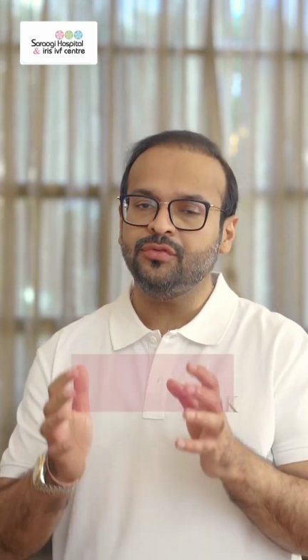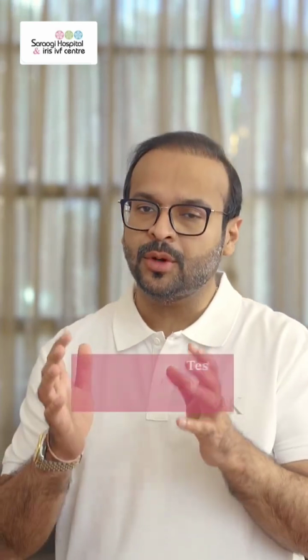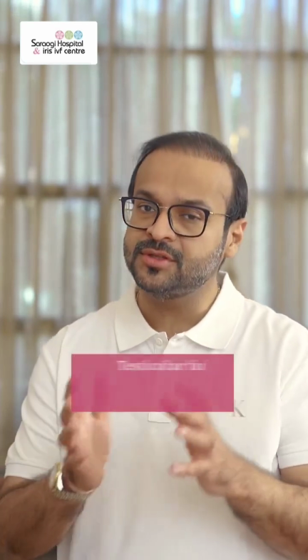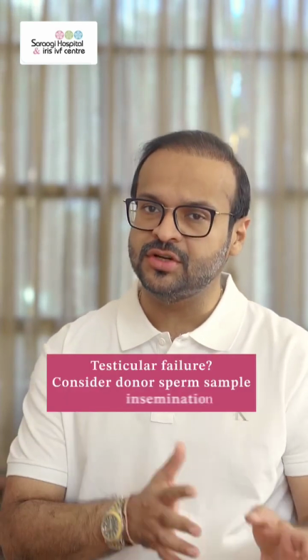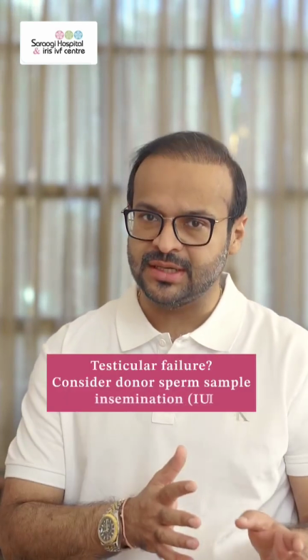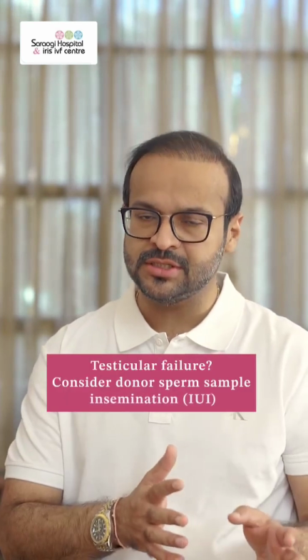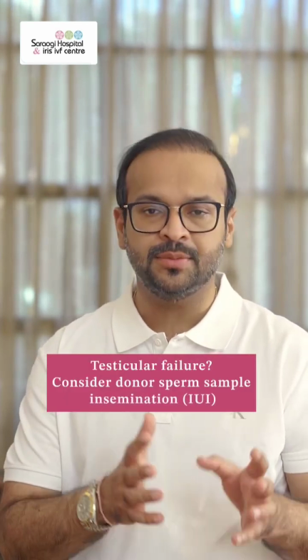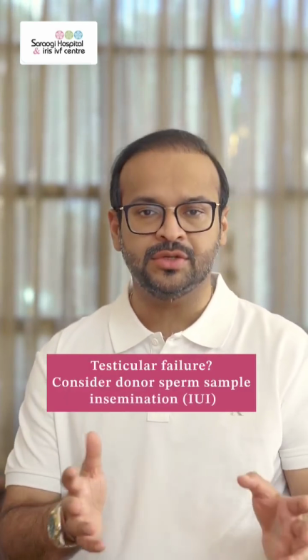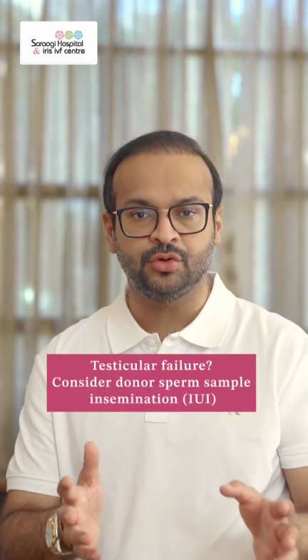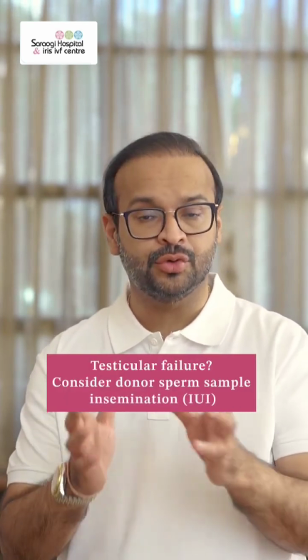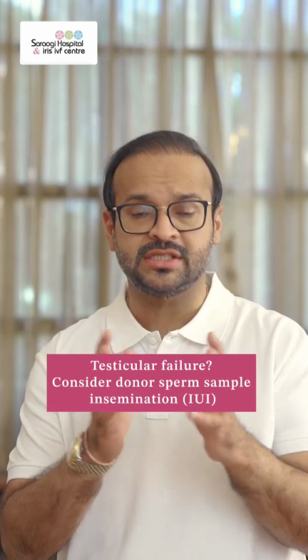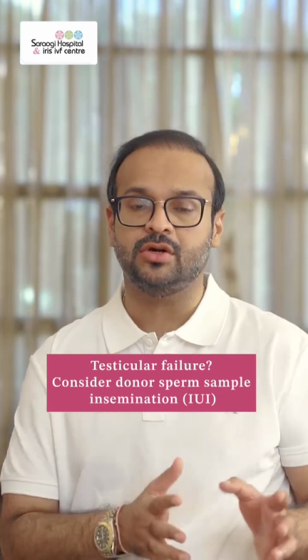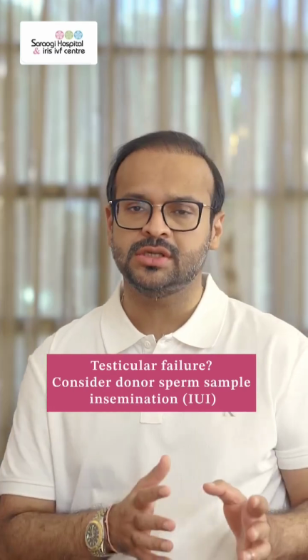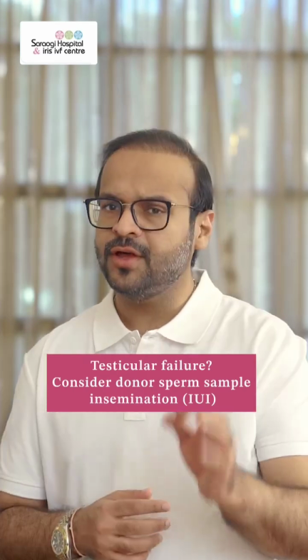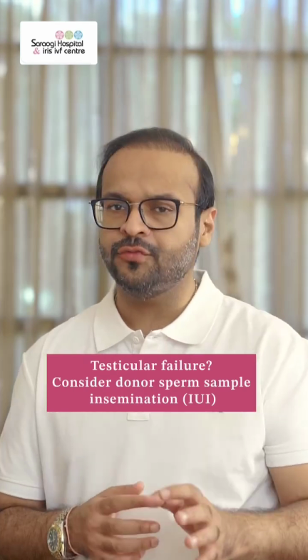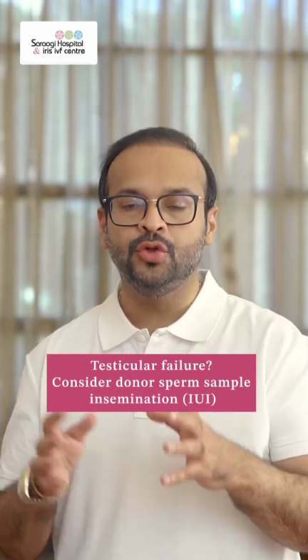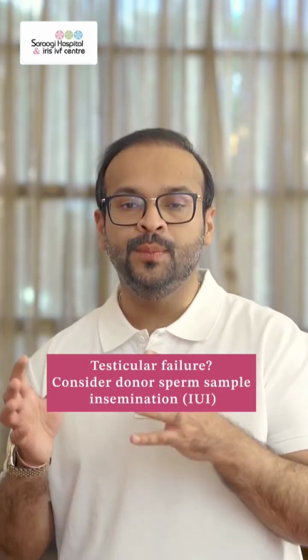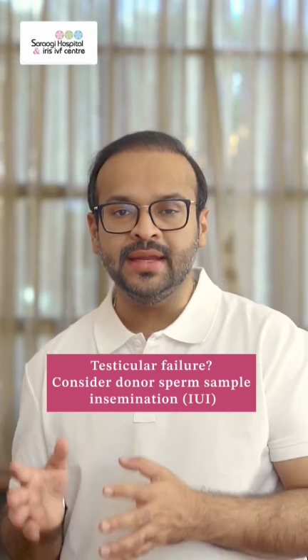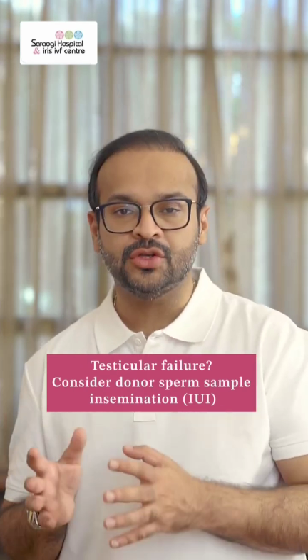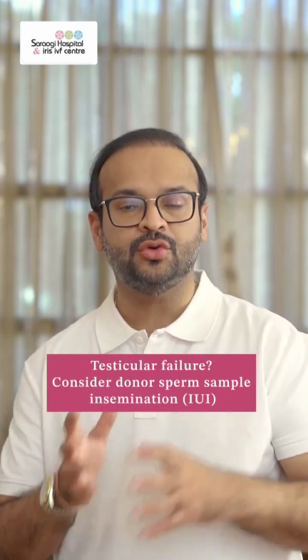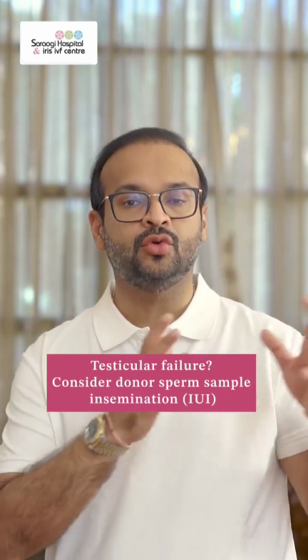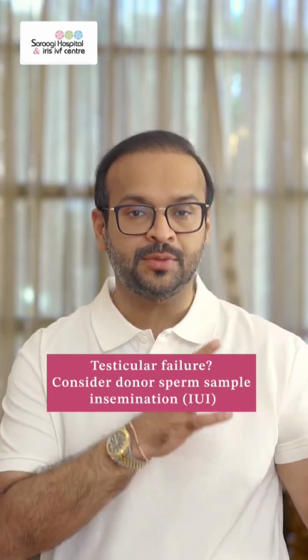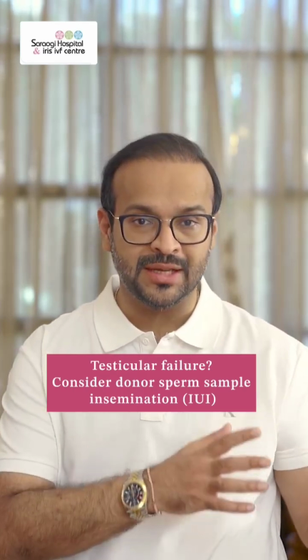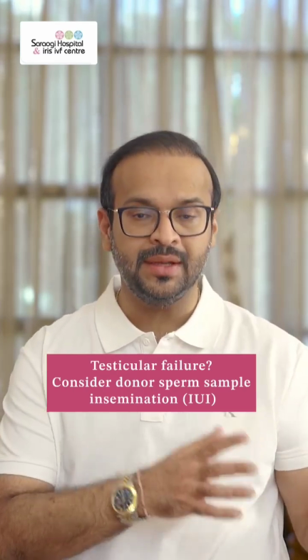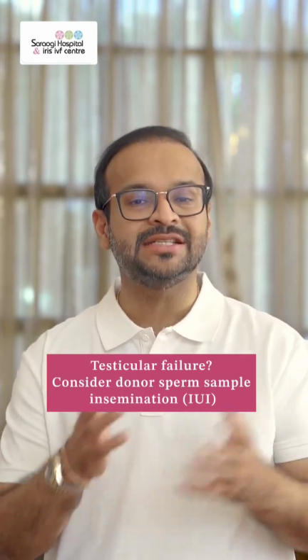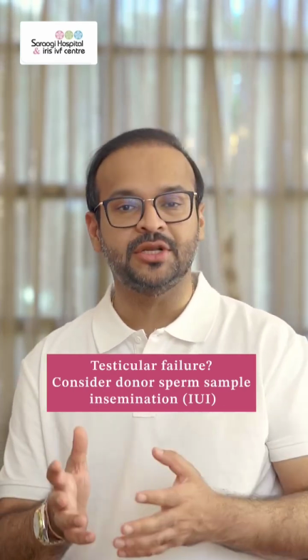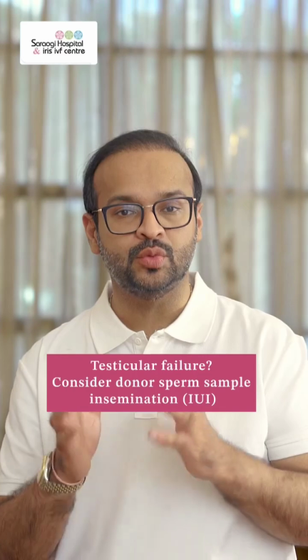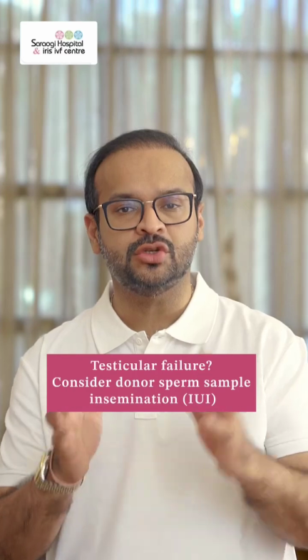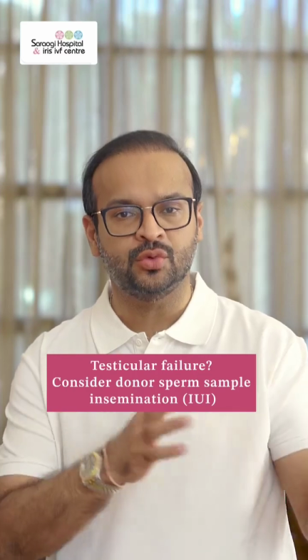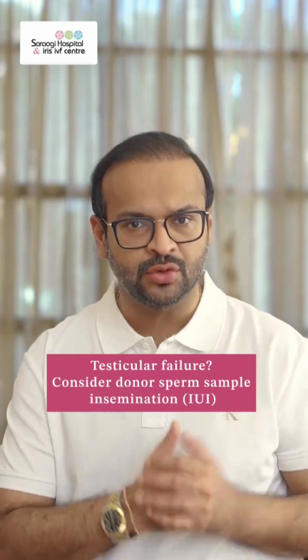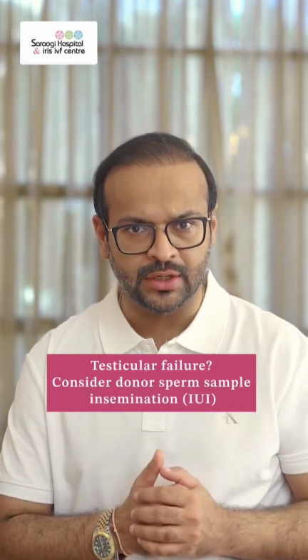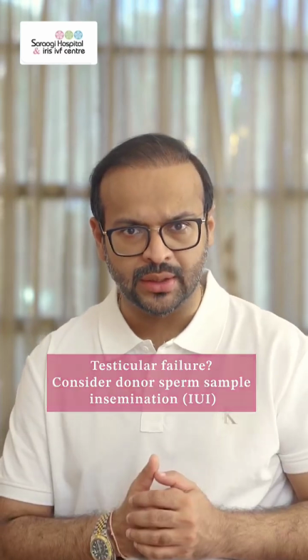If the problem is the first — that means the sperm count is zero due to a testicular cause — very often you may need to resort to a donor sperm sample insemination, which is also known as a donor IUI.